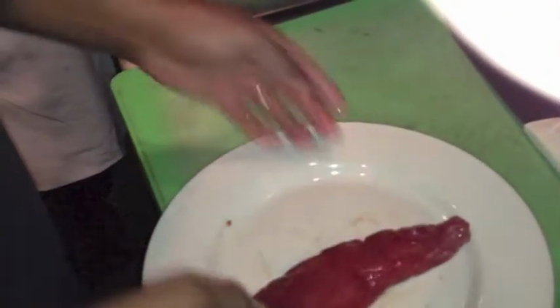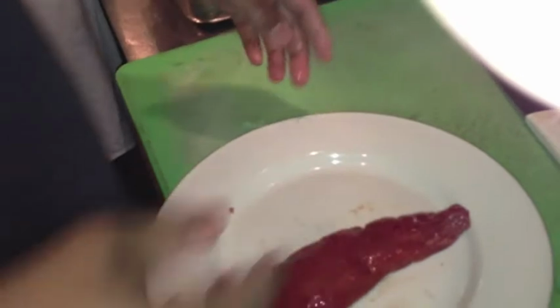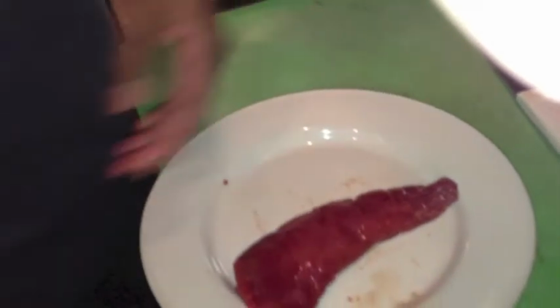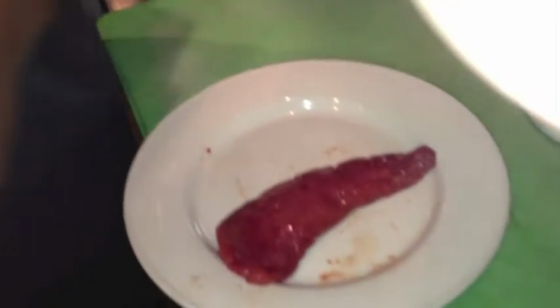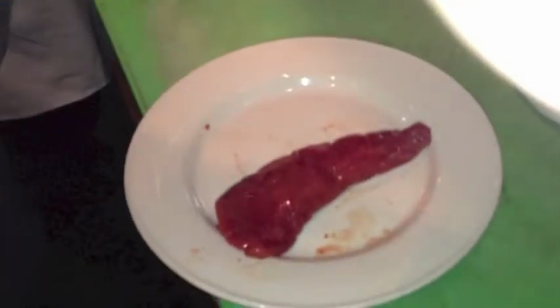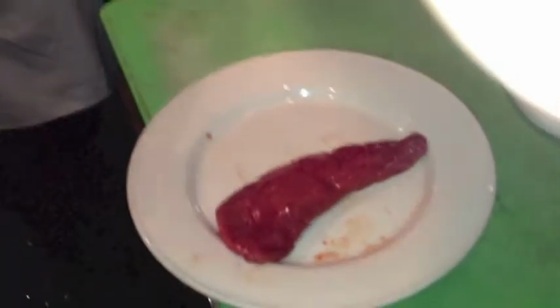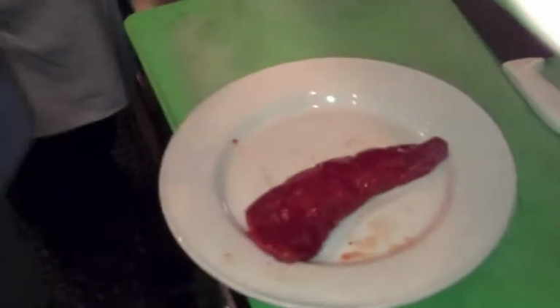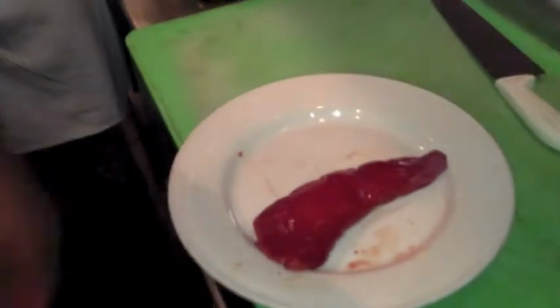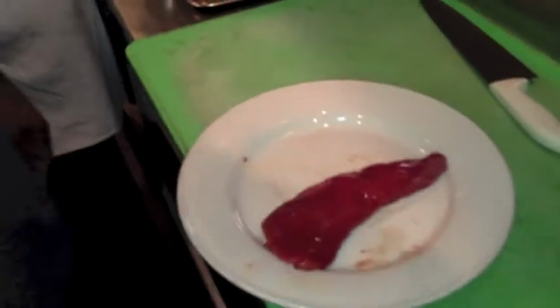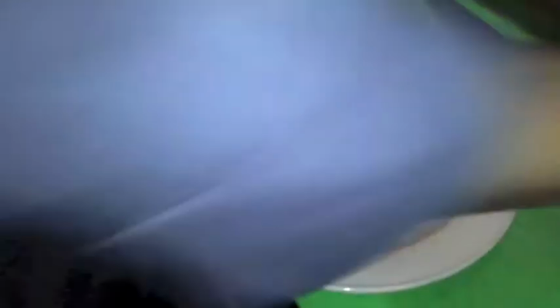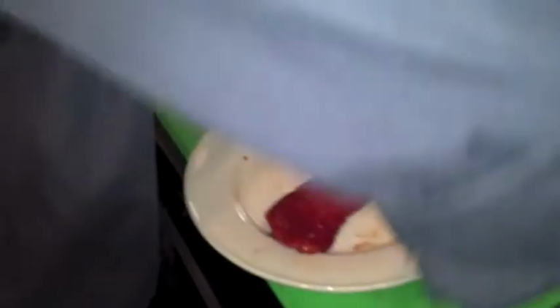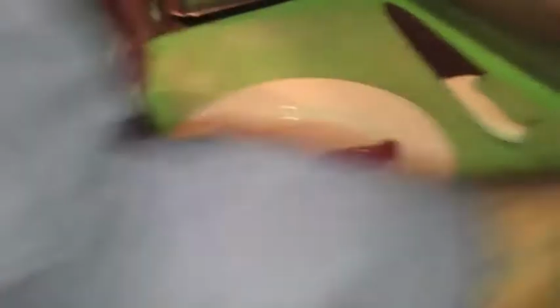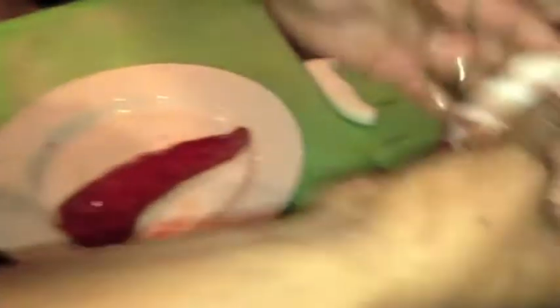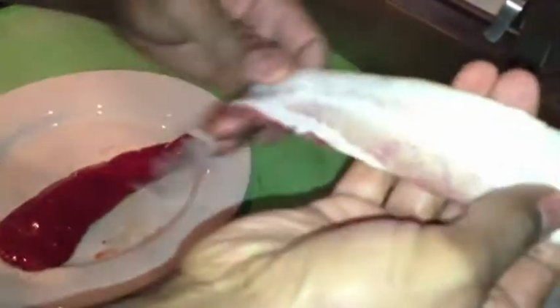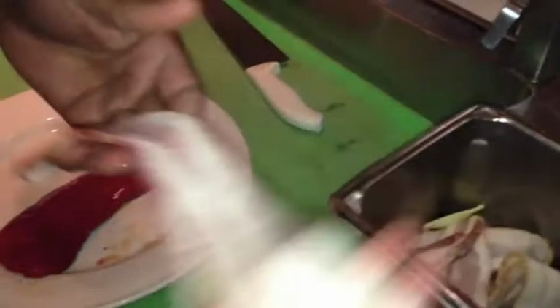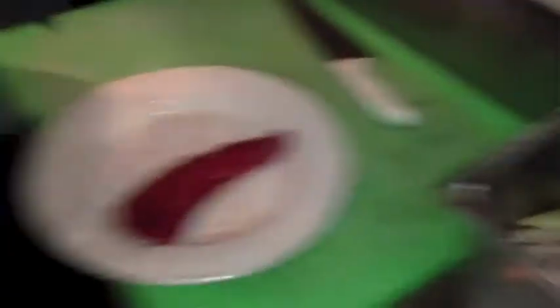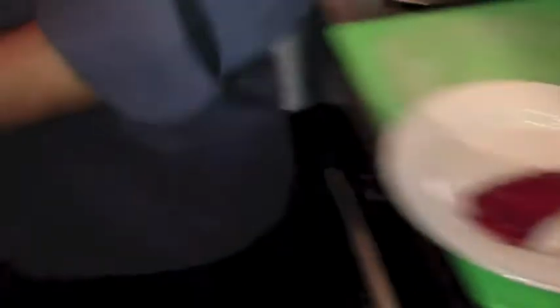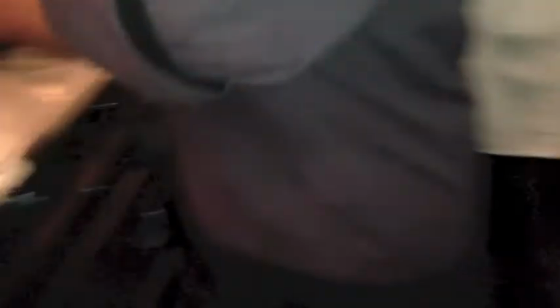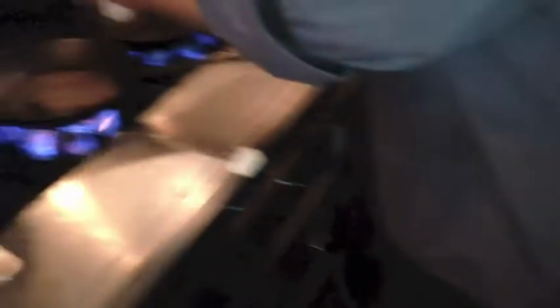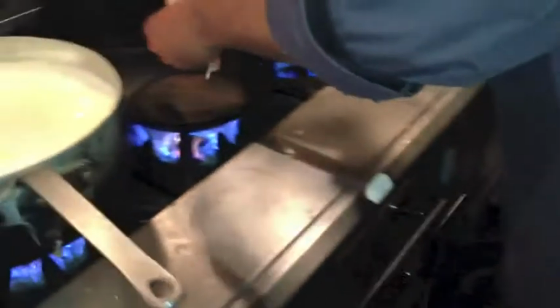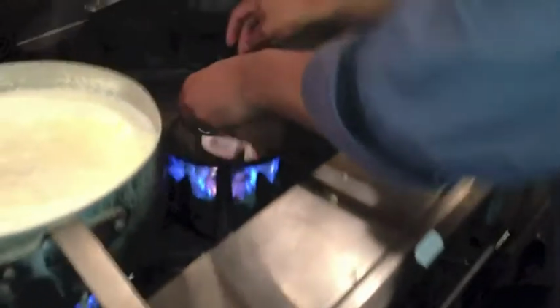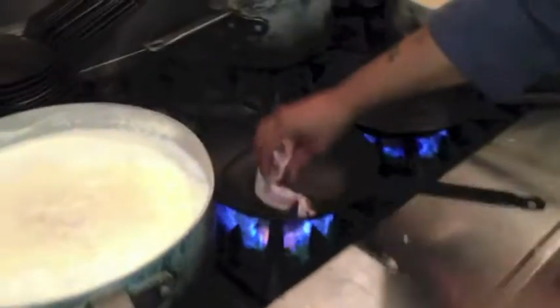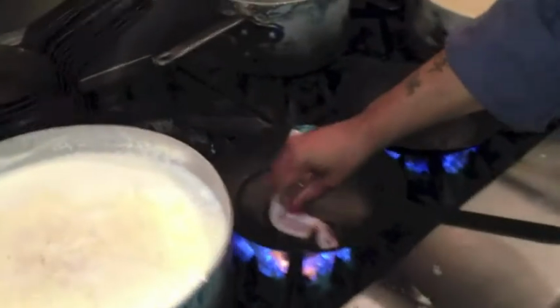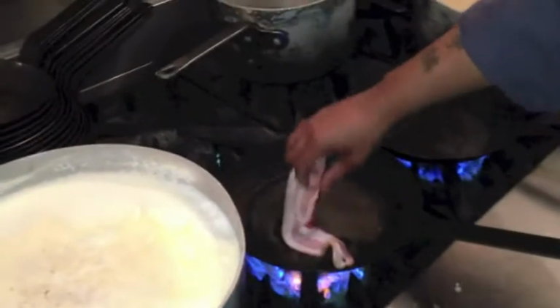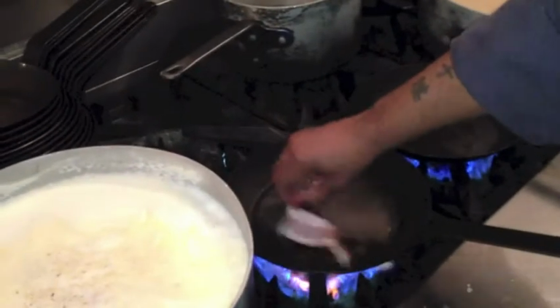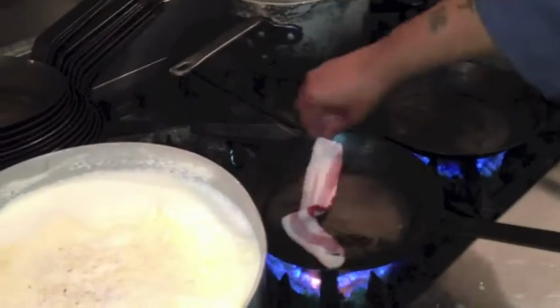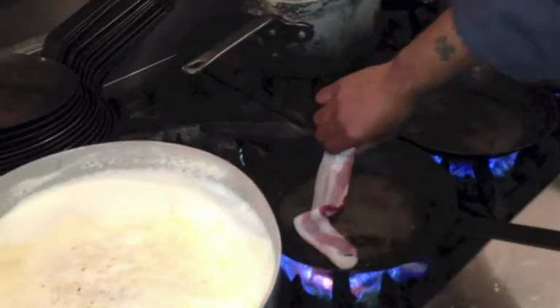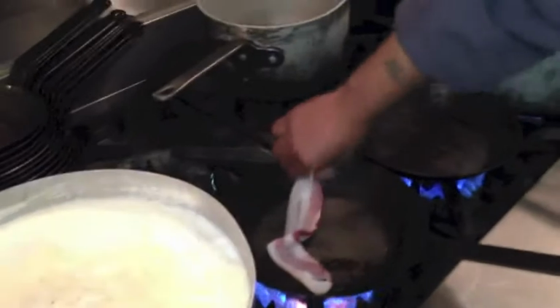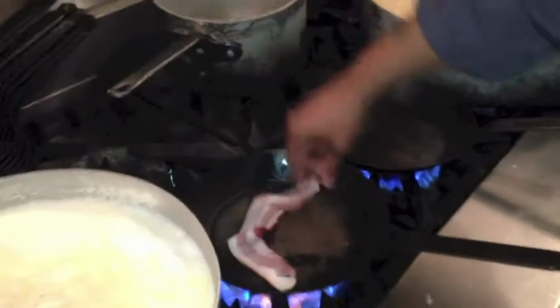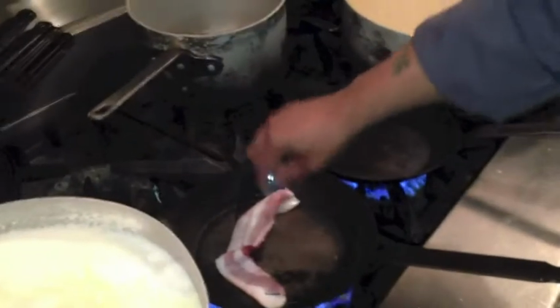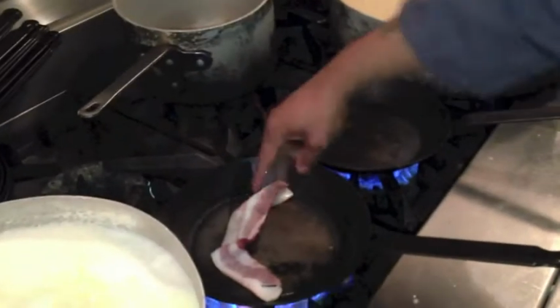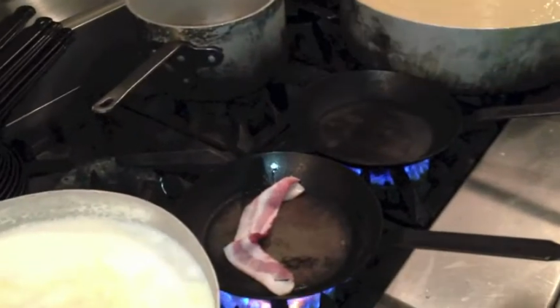So the first thing we're going to do is take some raw bacon and render that in the pan — get that nice fat and all that beautiful flavor.